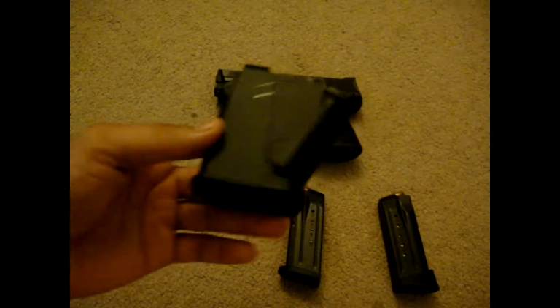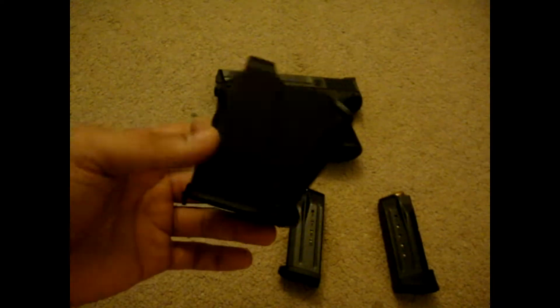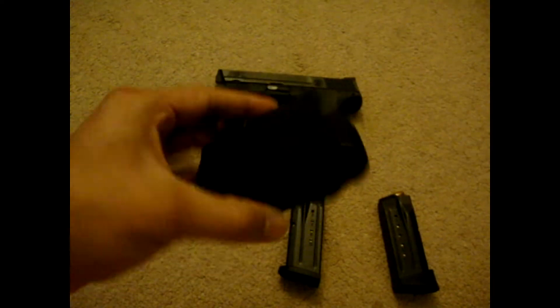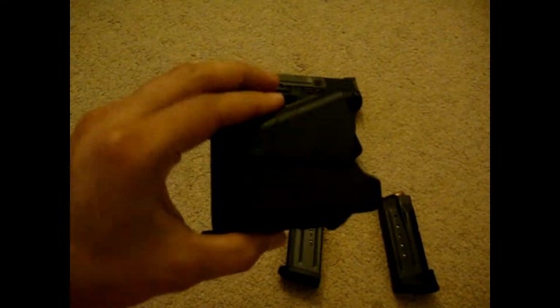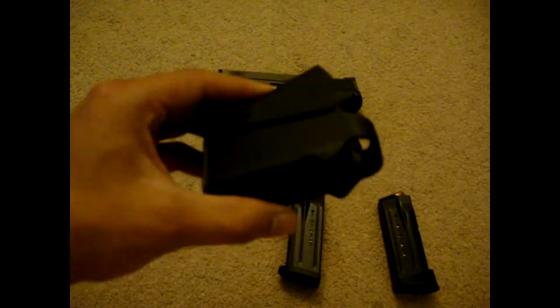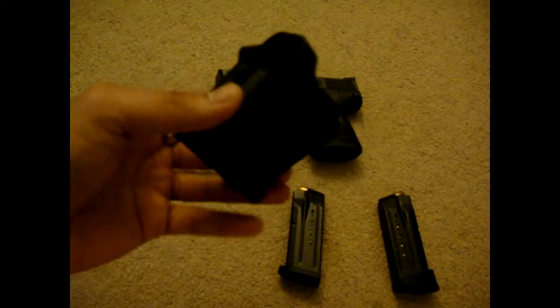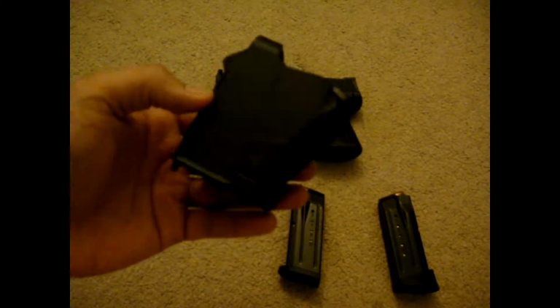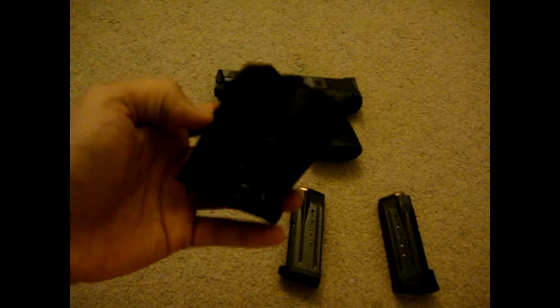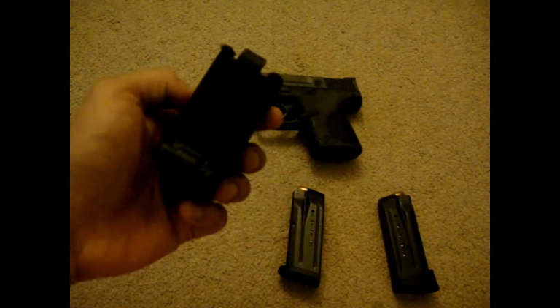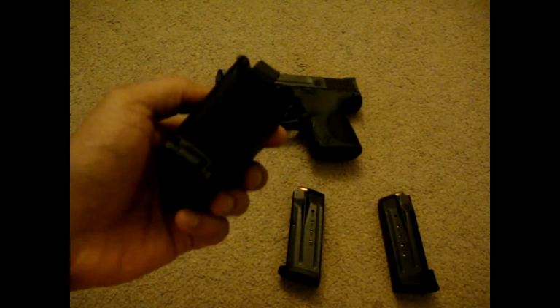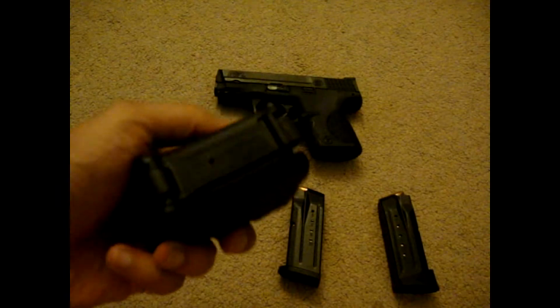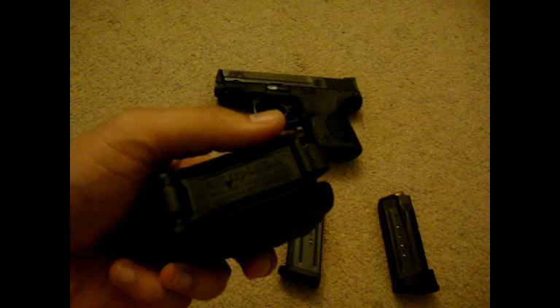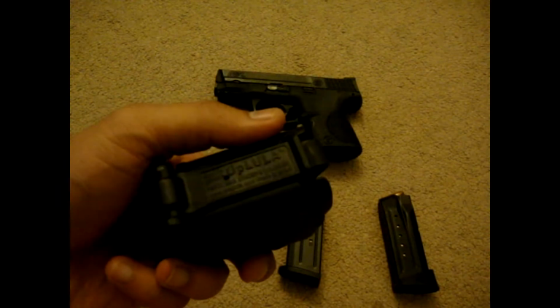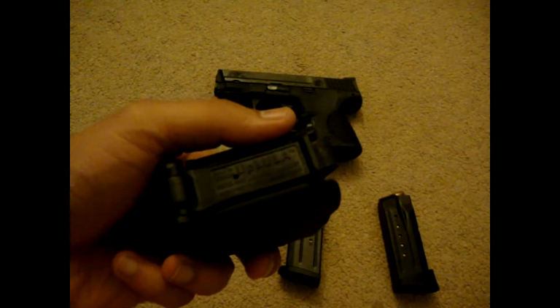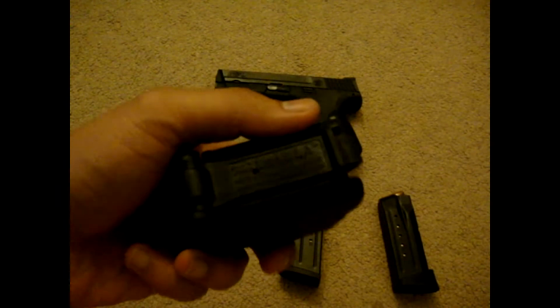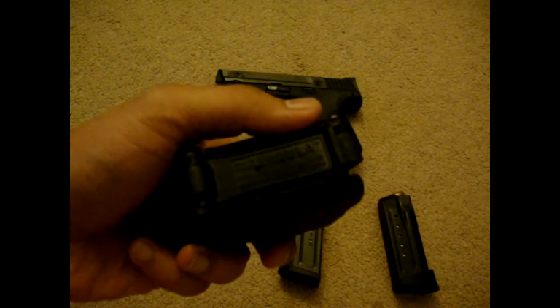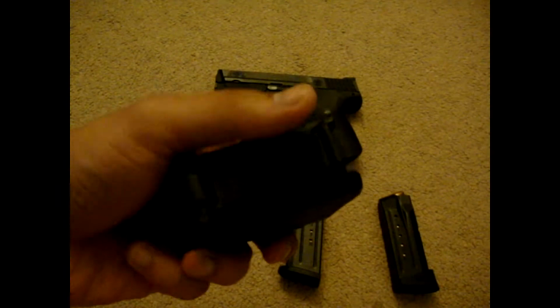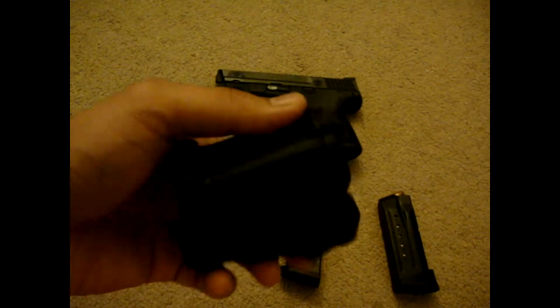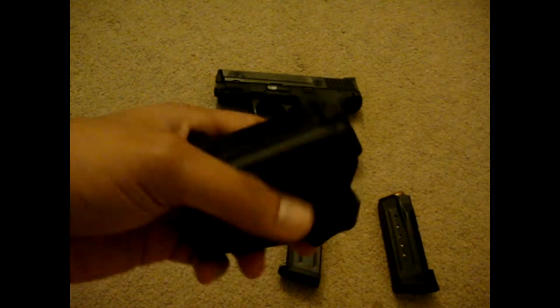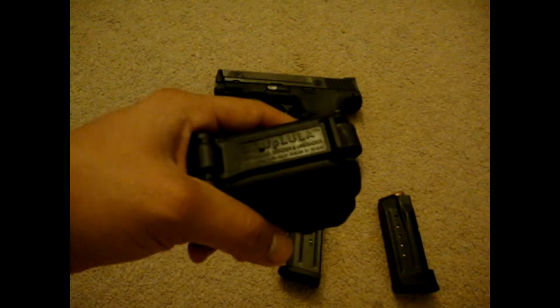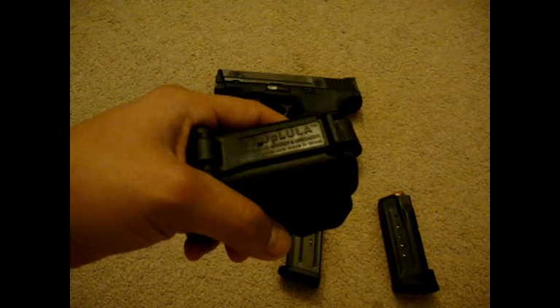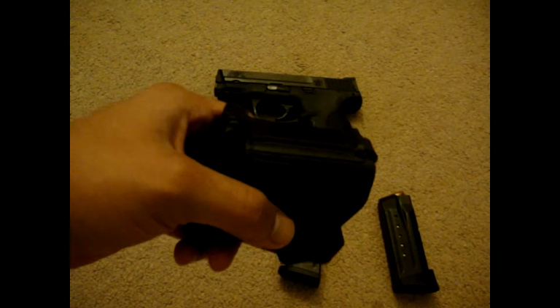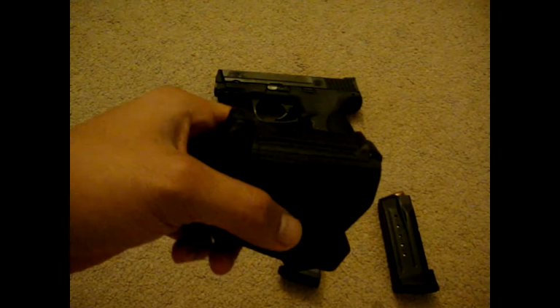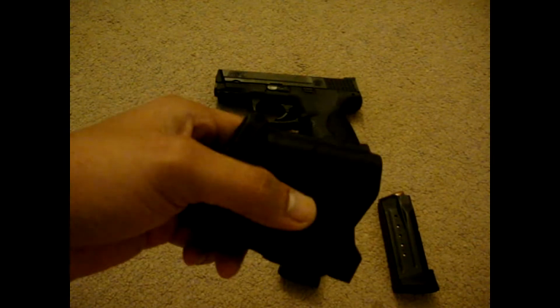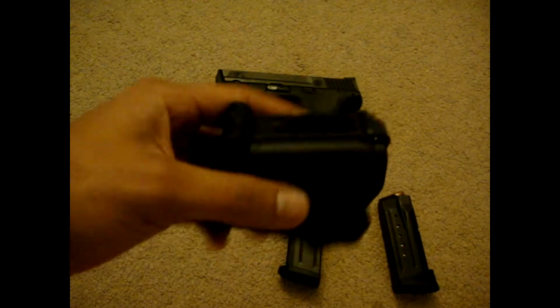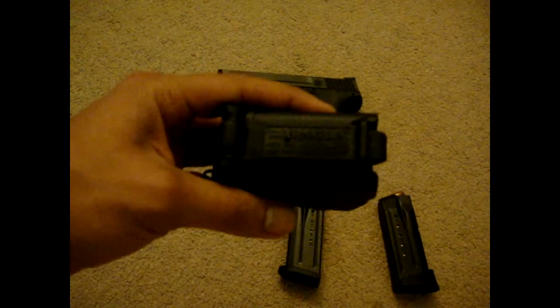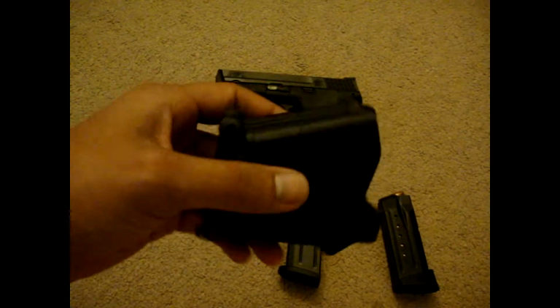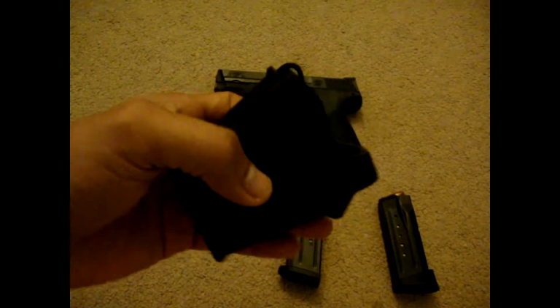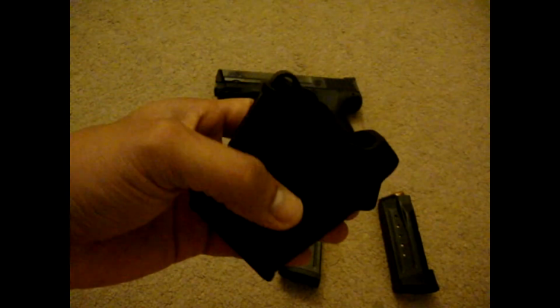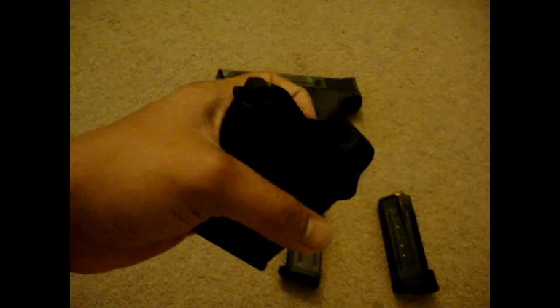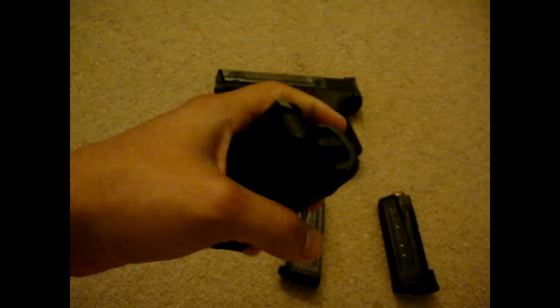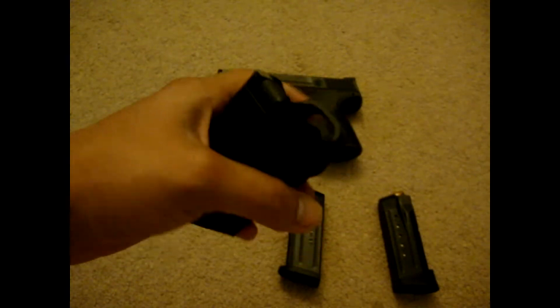This is a Uplula magazine loader. I will post up a review on this — this thing really helps at the range. I load magazines faster and it doesn't hurt my thumb anymore.